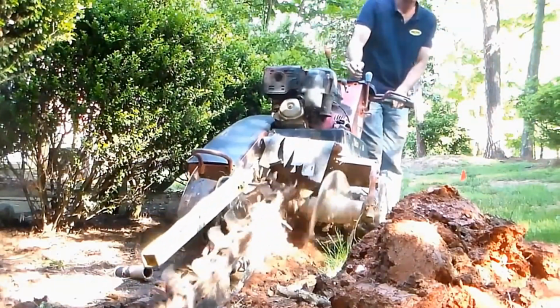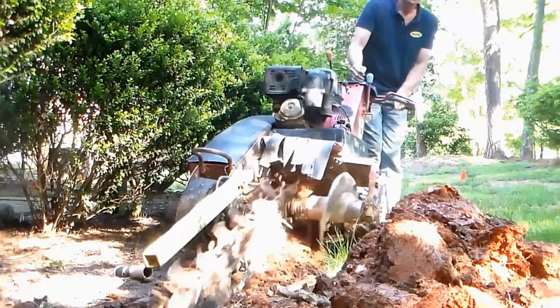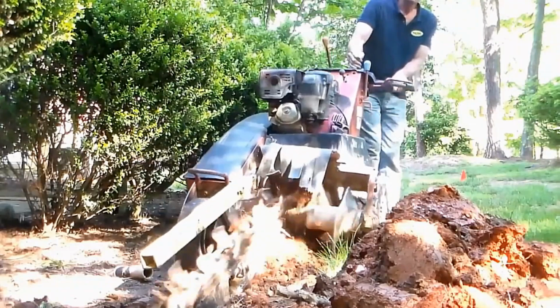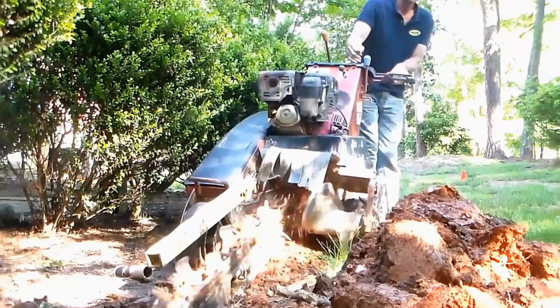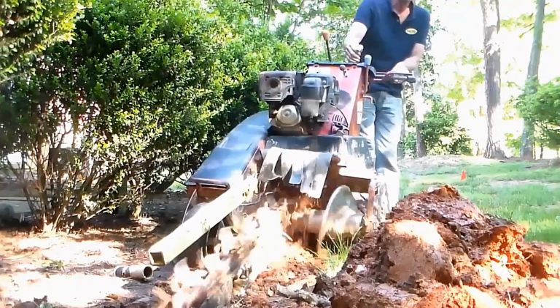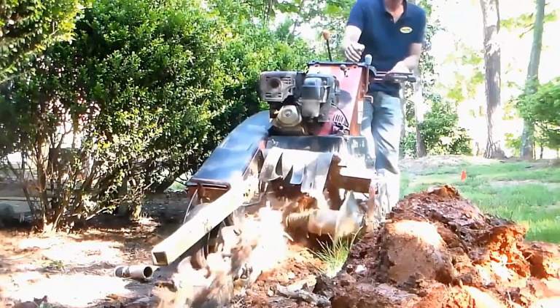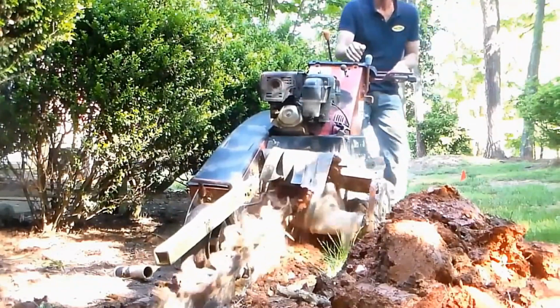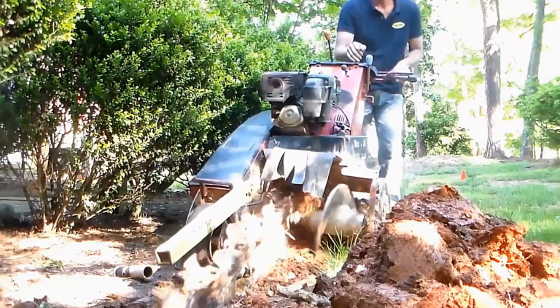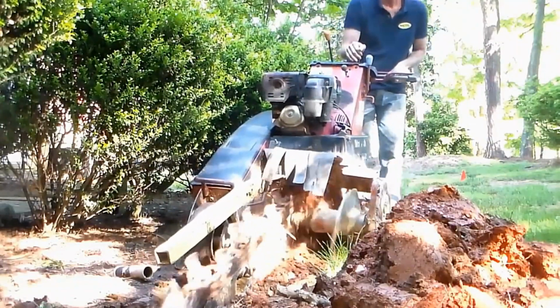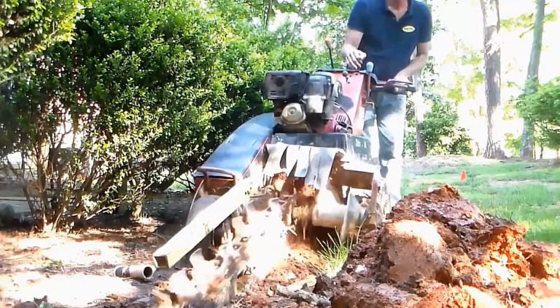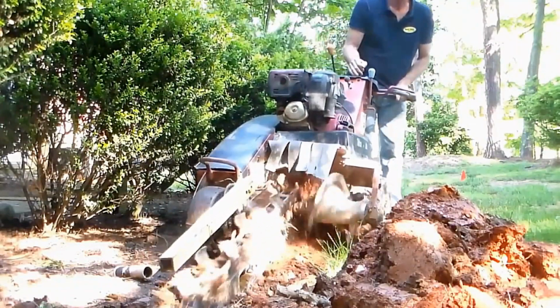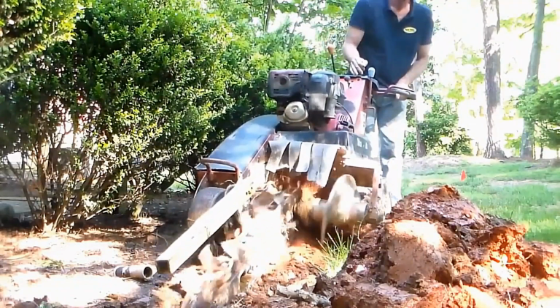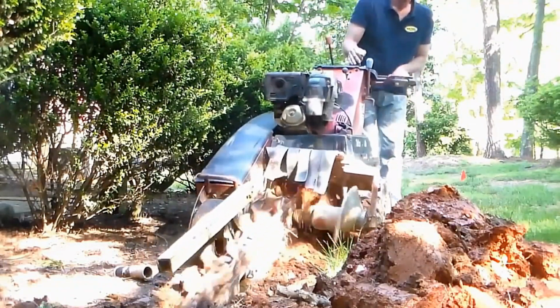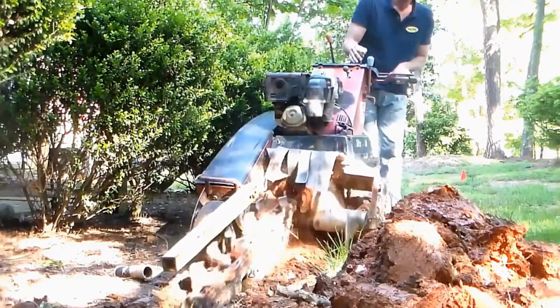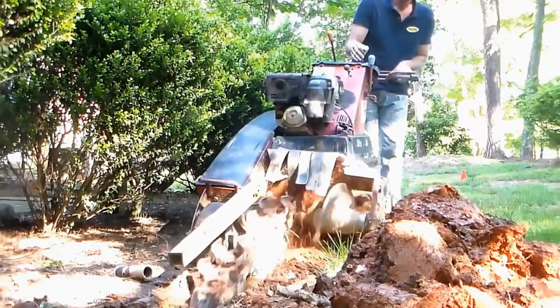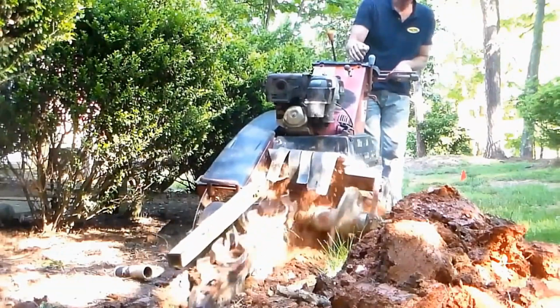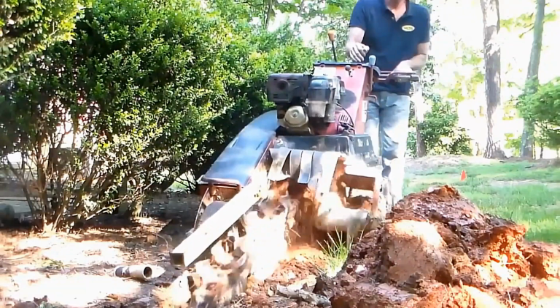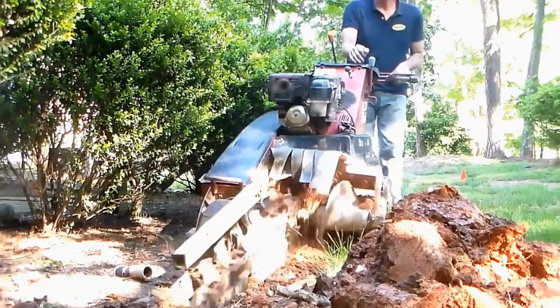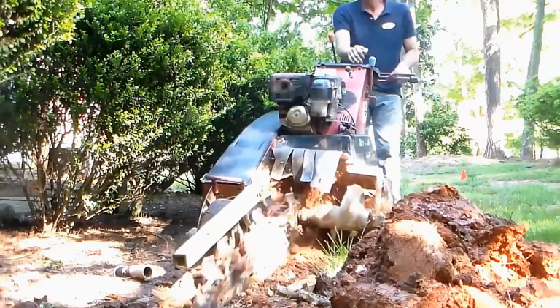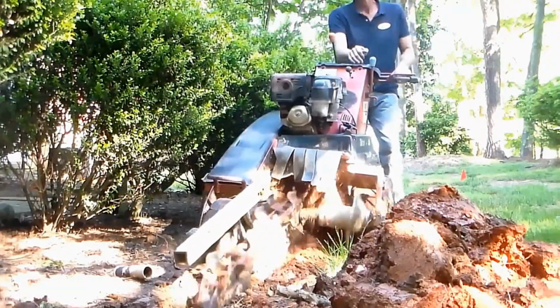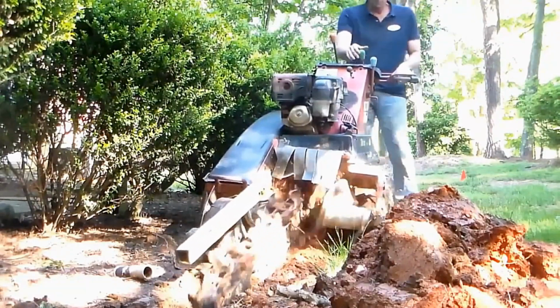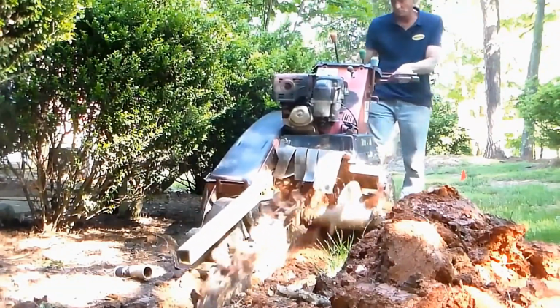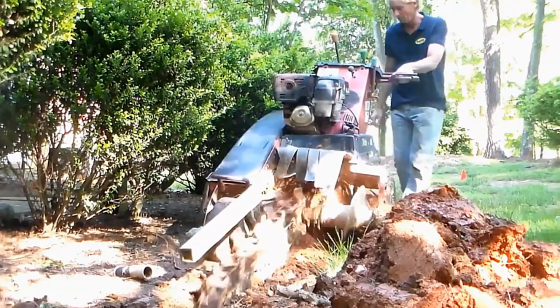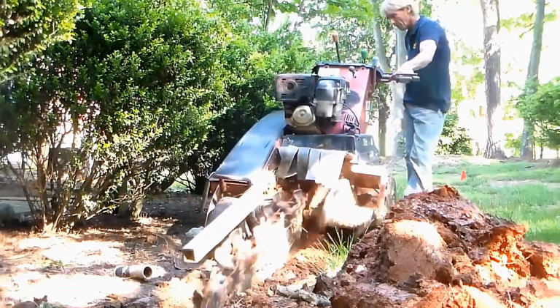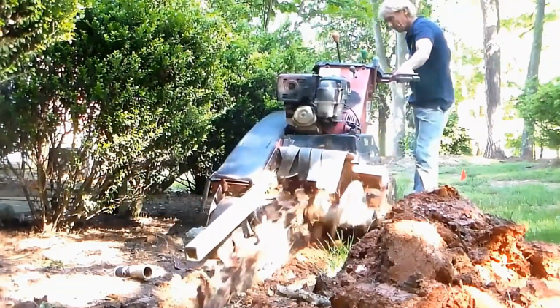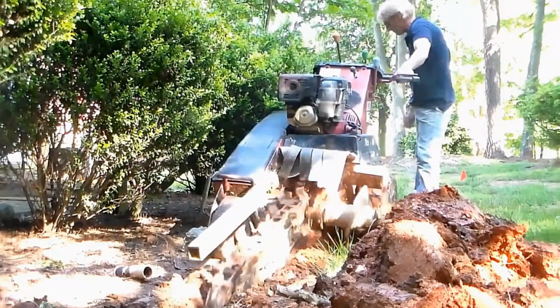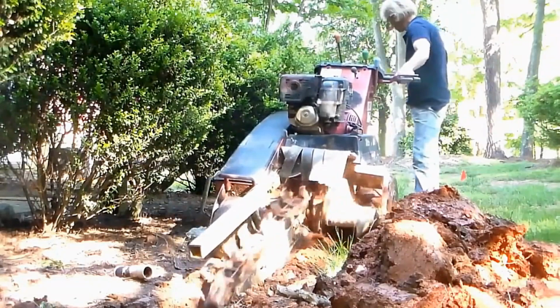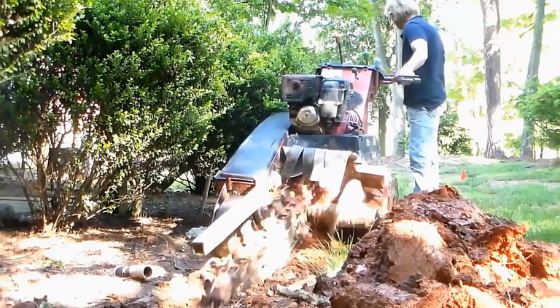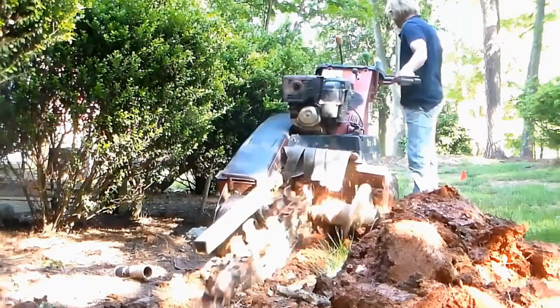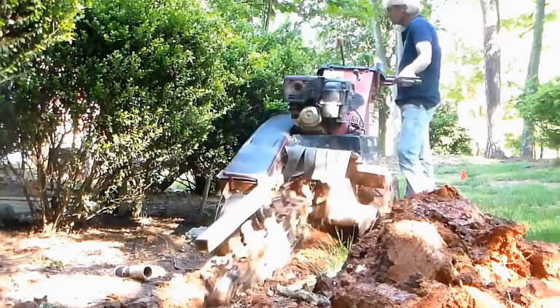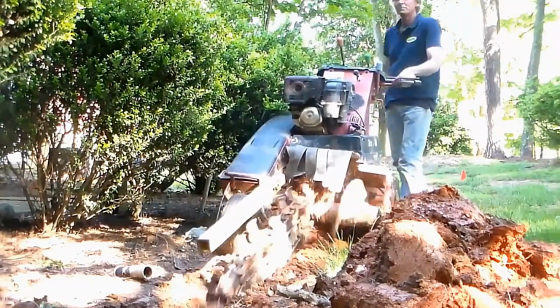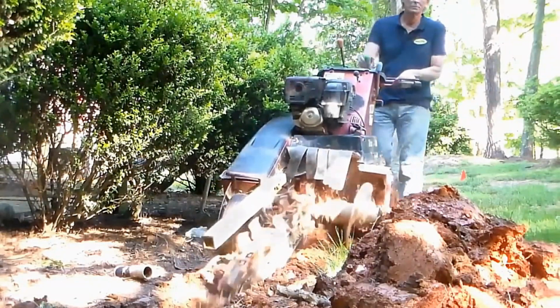This homeowner has actually left this trench vacant for over 30 days, and he's already started more remodeling to the house. If you can get your job done in one day or two days, it's much, much better.